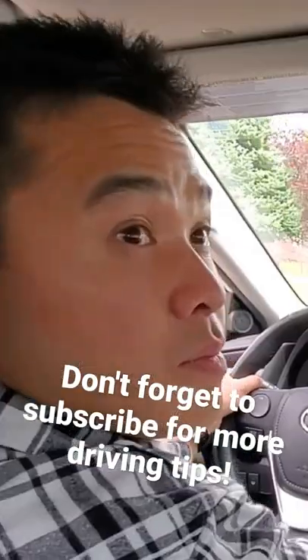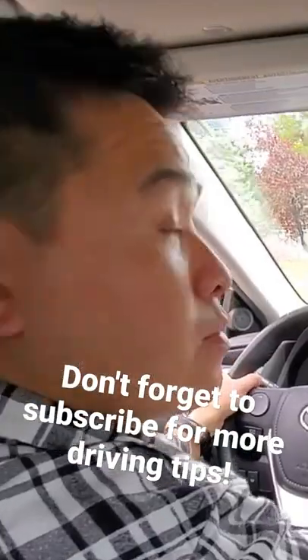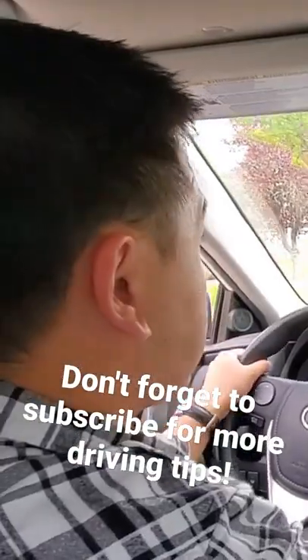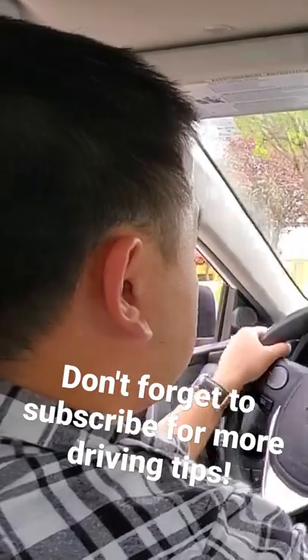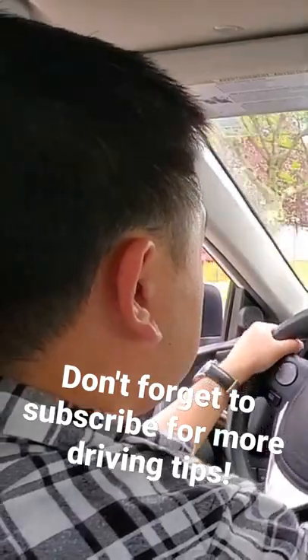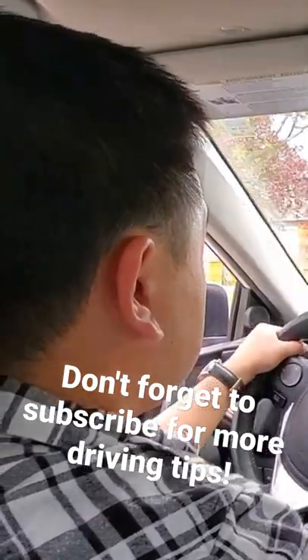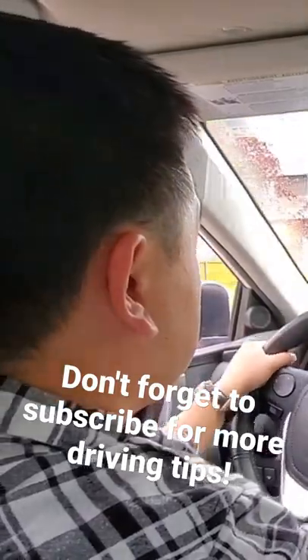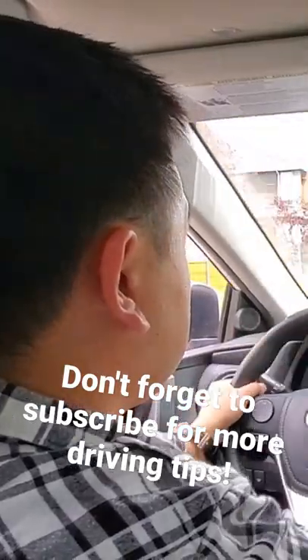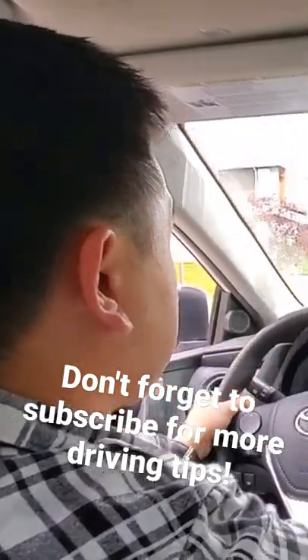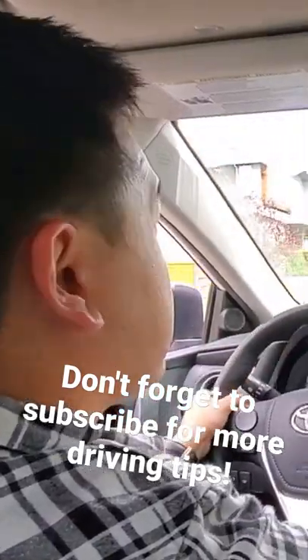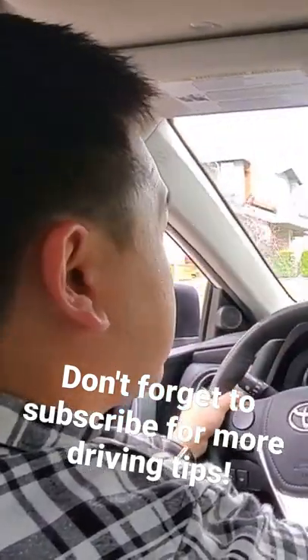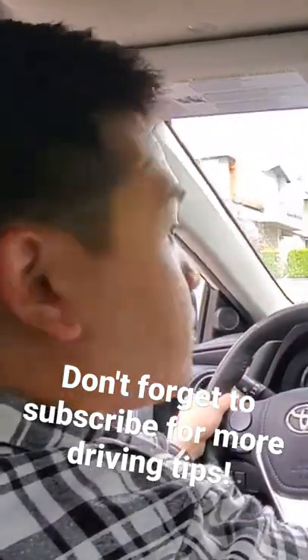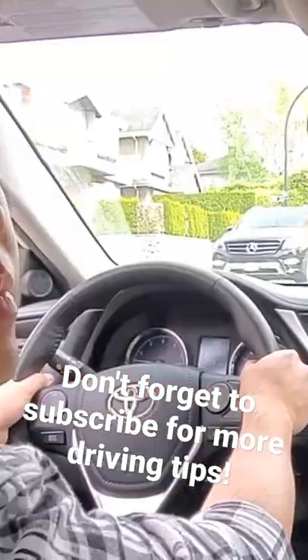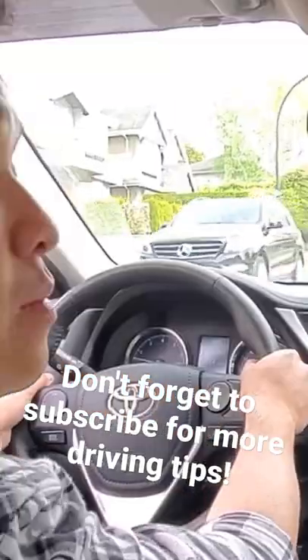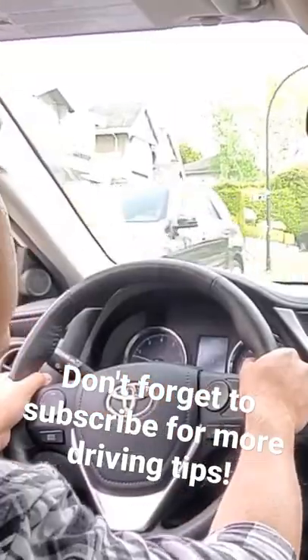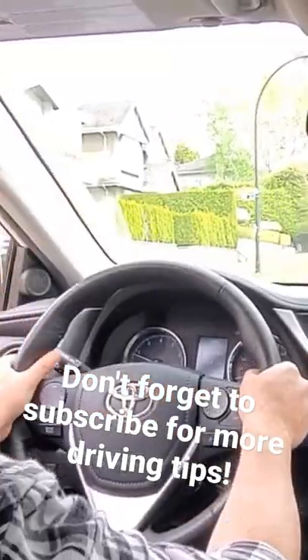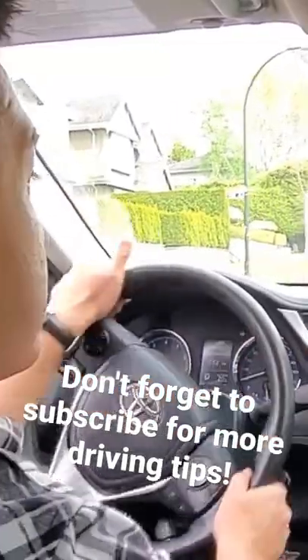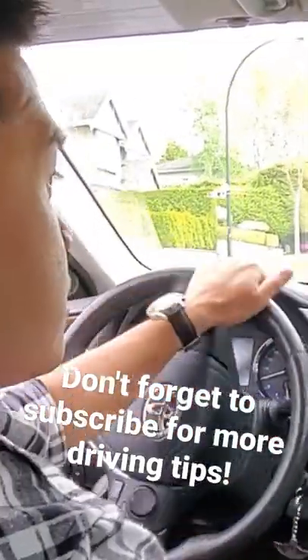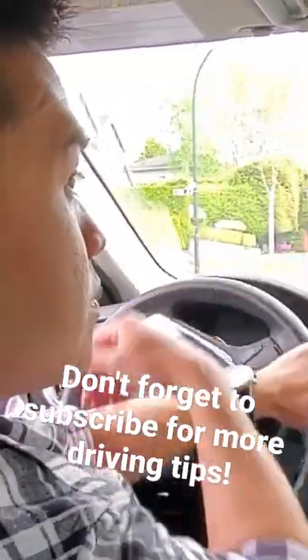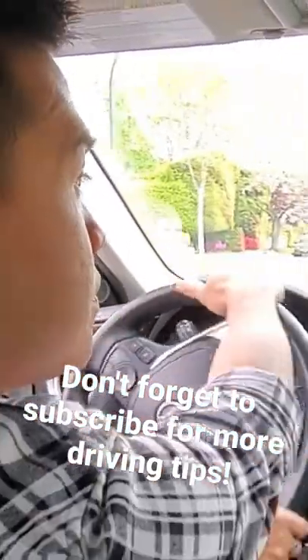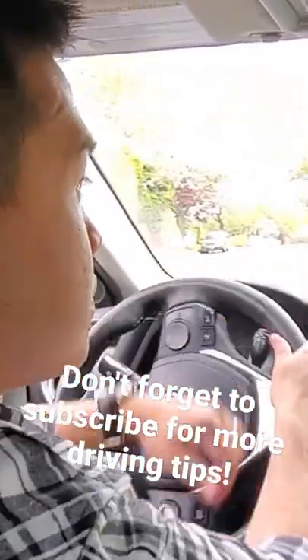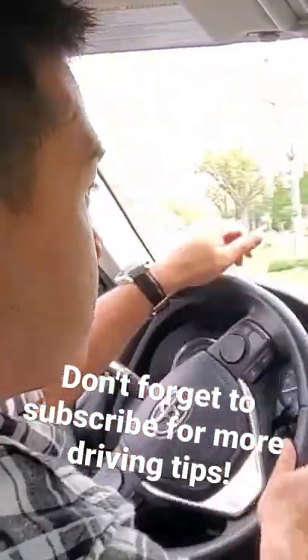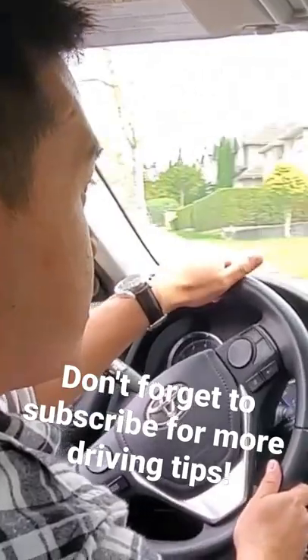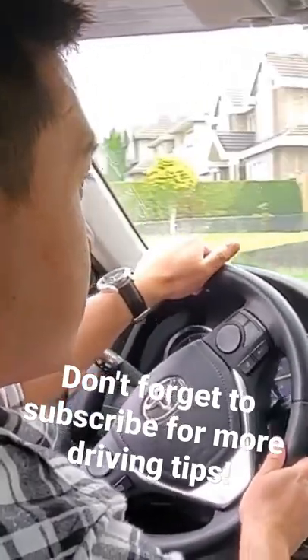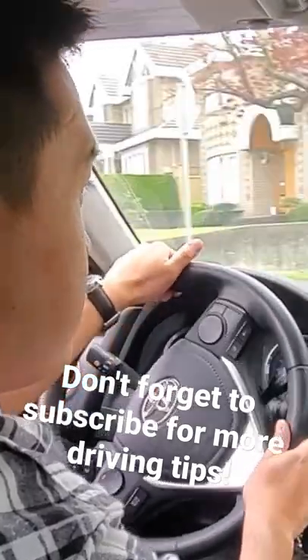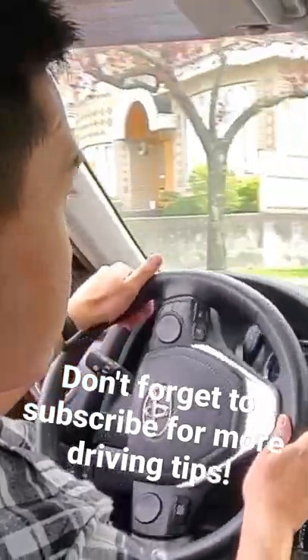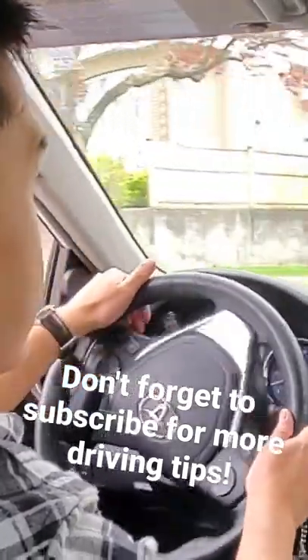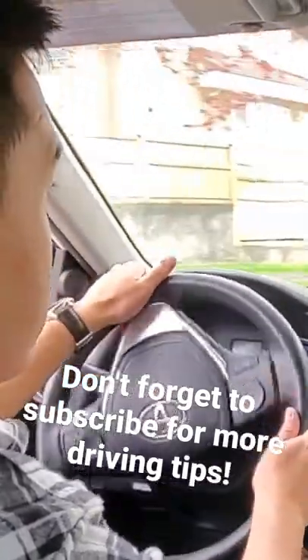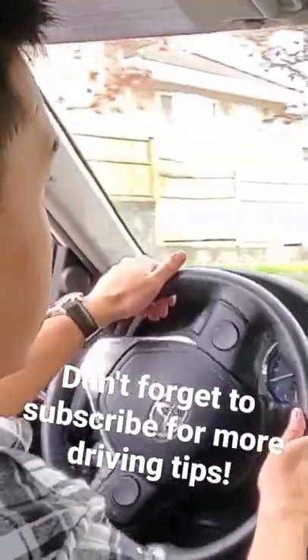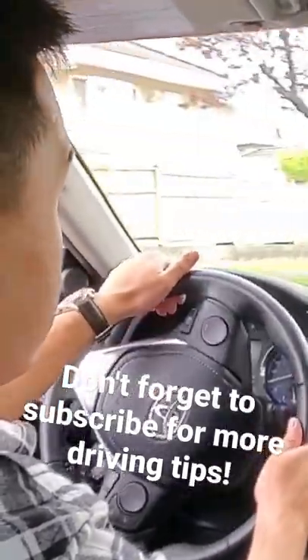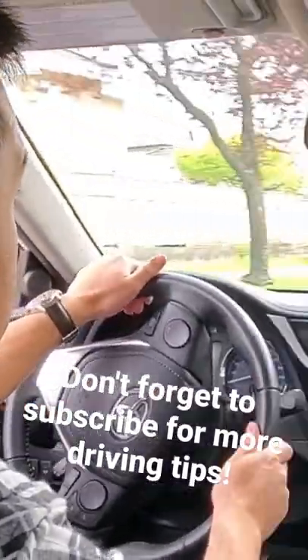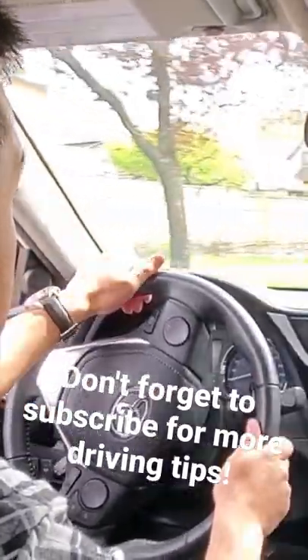Let's start with the proper hand over hand steering right turn. You can see how I'm putting my hand over the hand and letting the wheel spin back on its own.